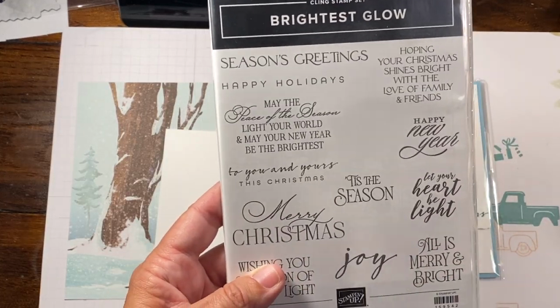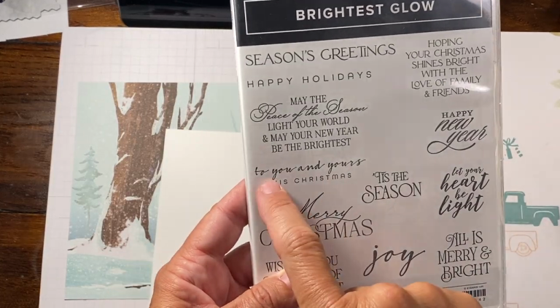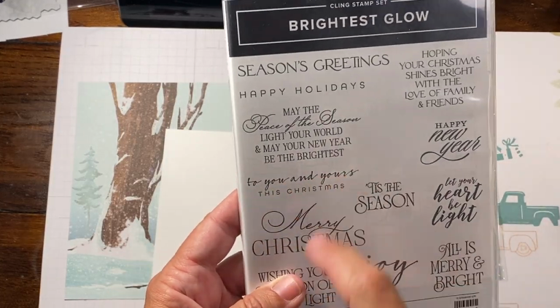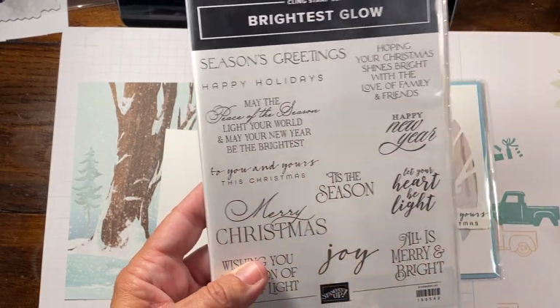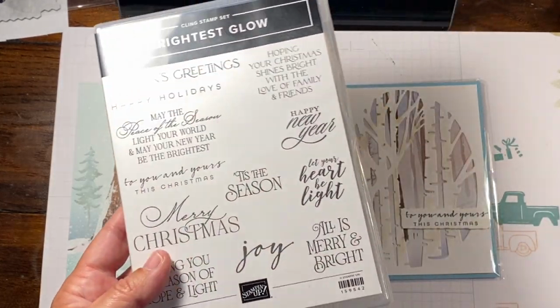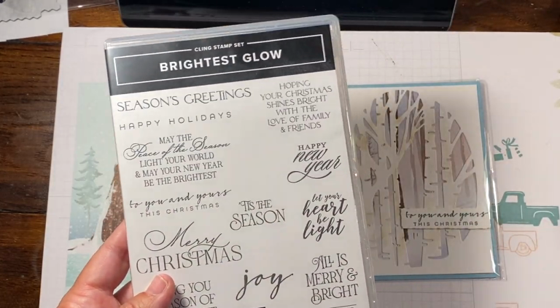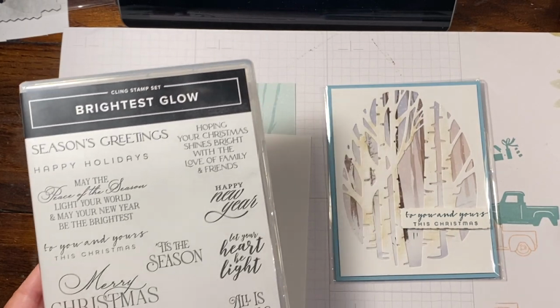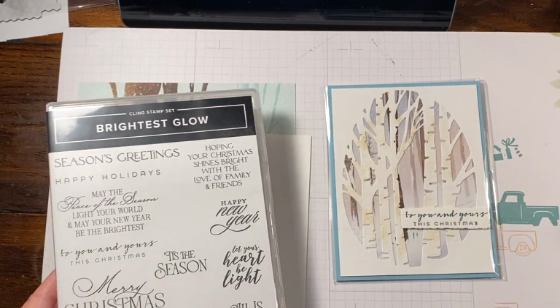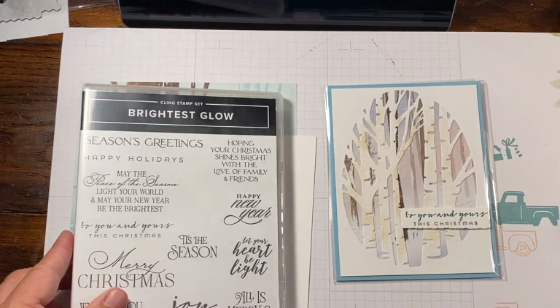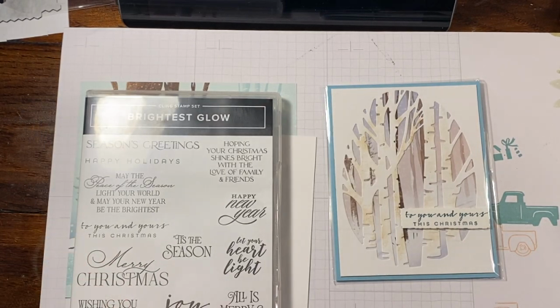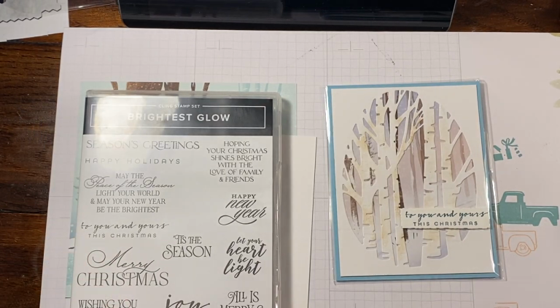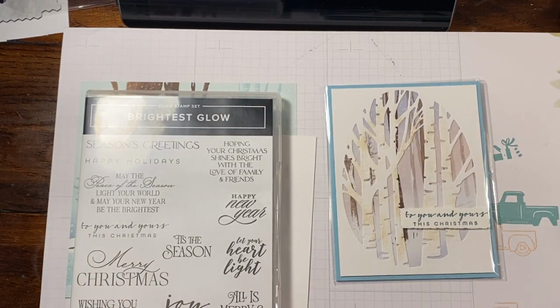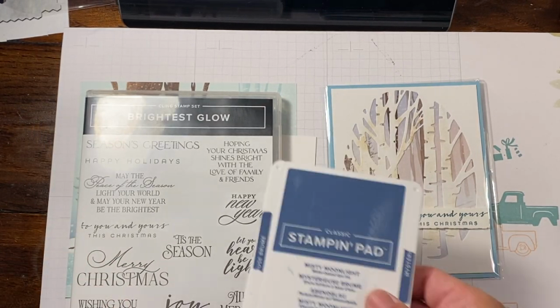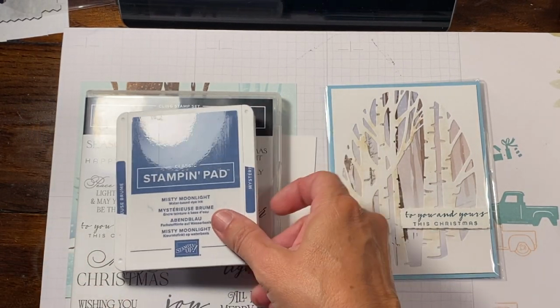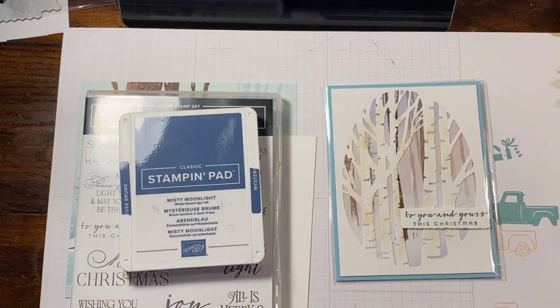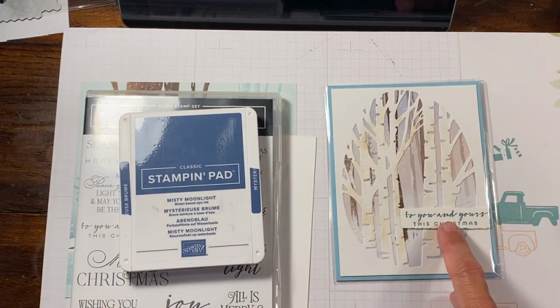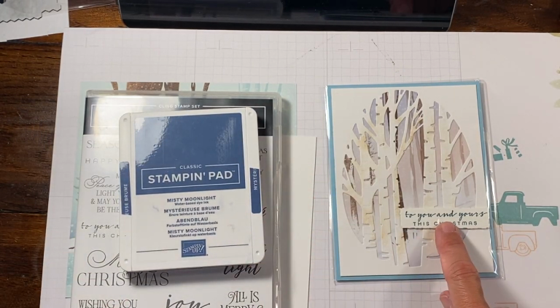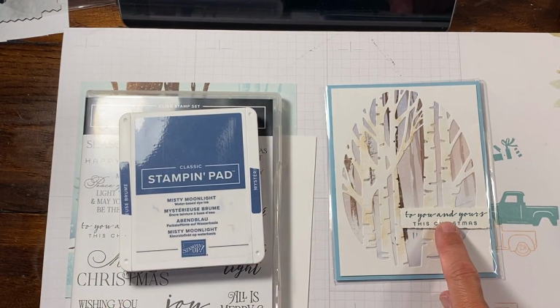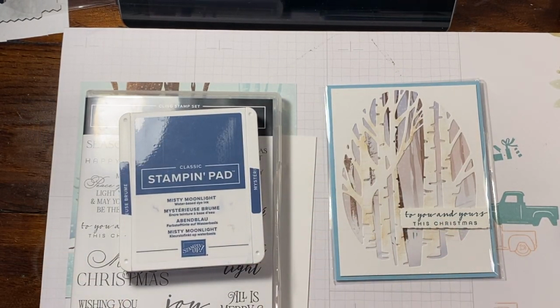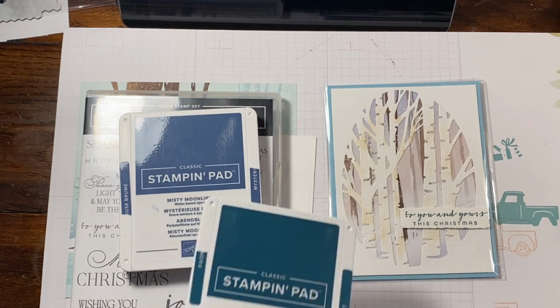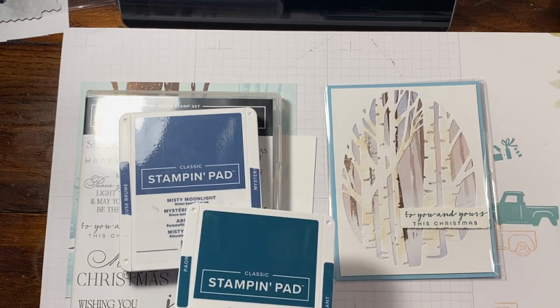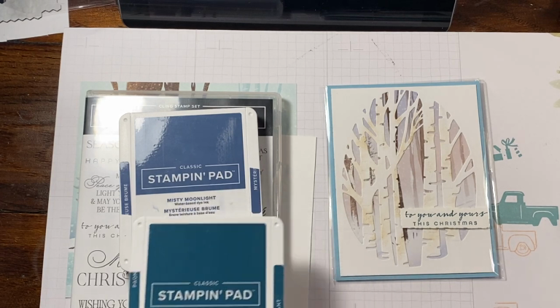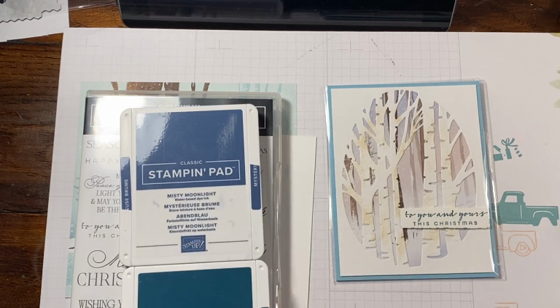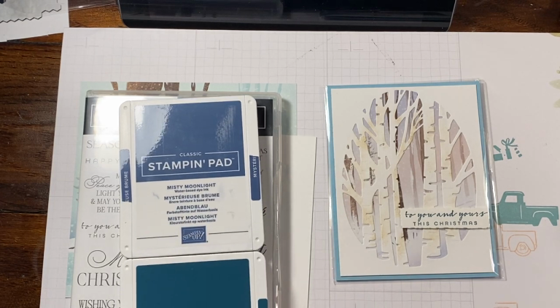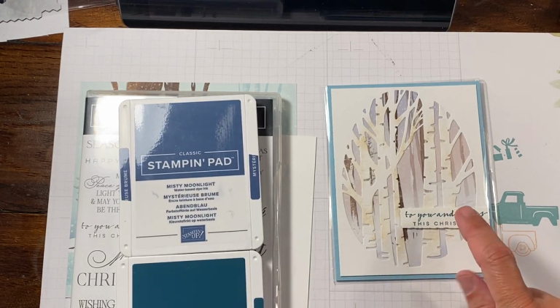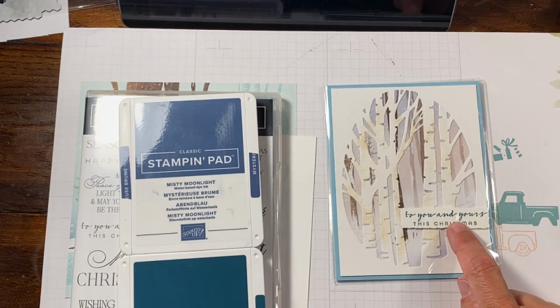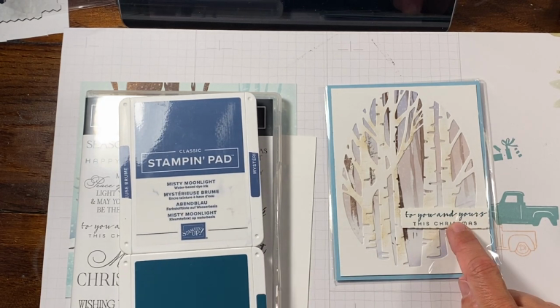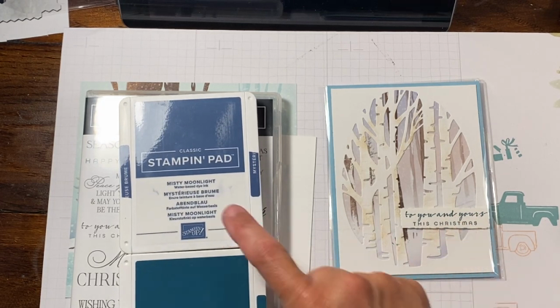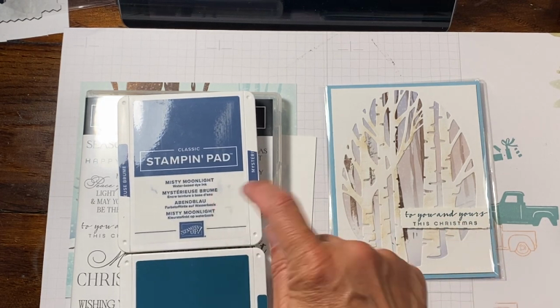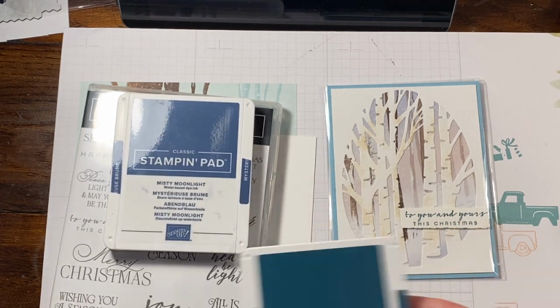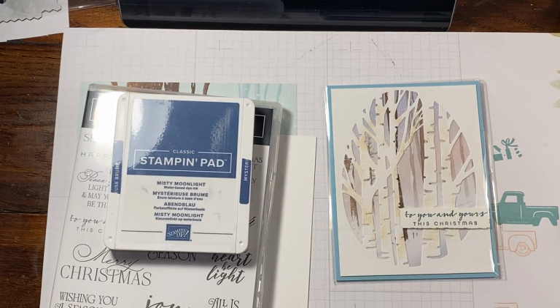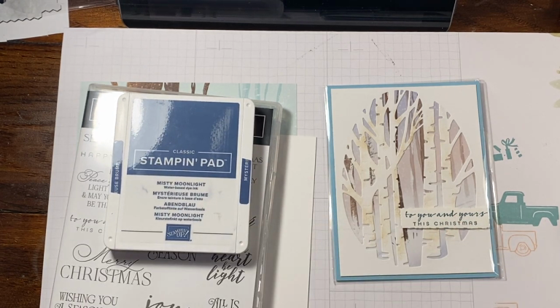And we're going to use the Brightest Glow stamp set. I have the To You and Yours This Christmas, which I thought was really pretty. So you could either do one of two things — you could use Misty Moonlight or Pretty Peacock for your sentiment. I chose Pretty Peacock for this one; for this other one, I'll do Misty so you can see it.